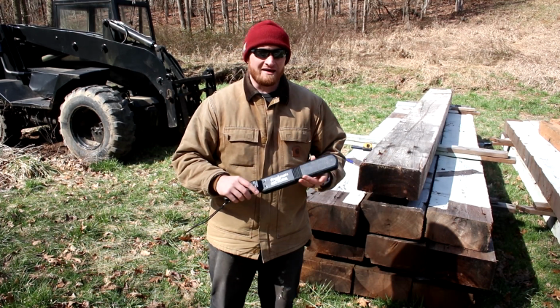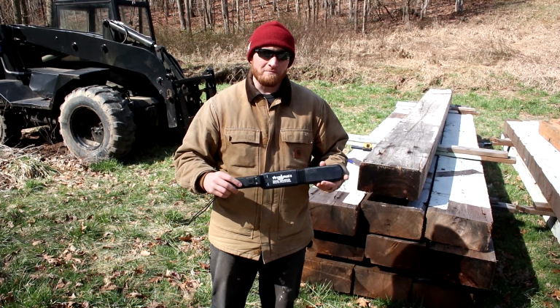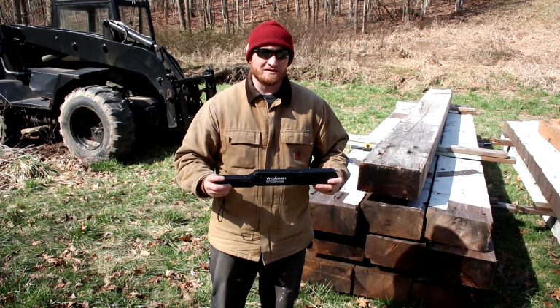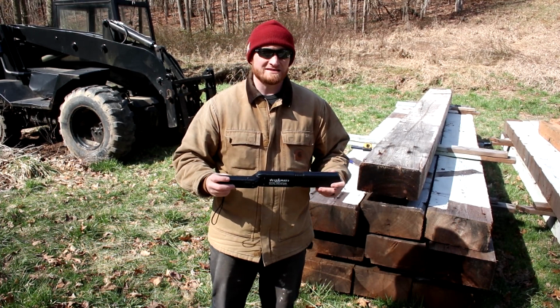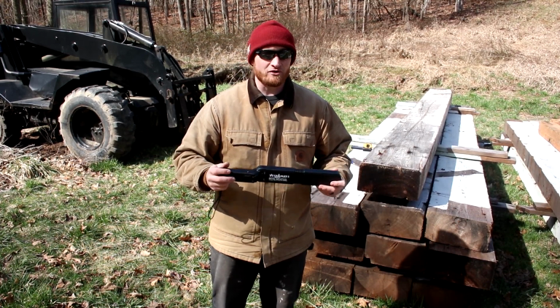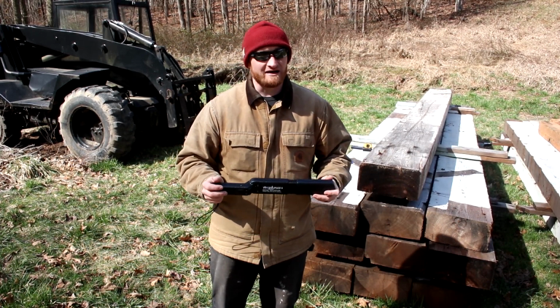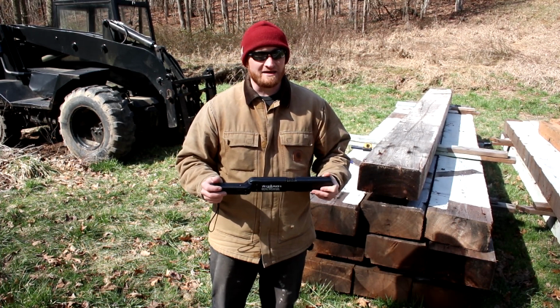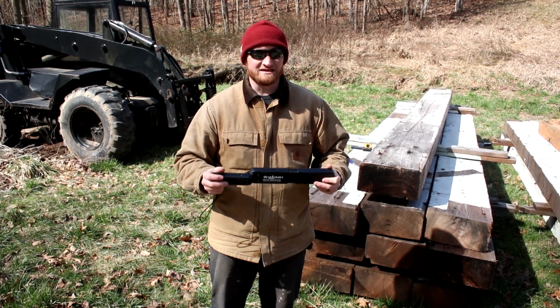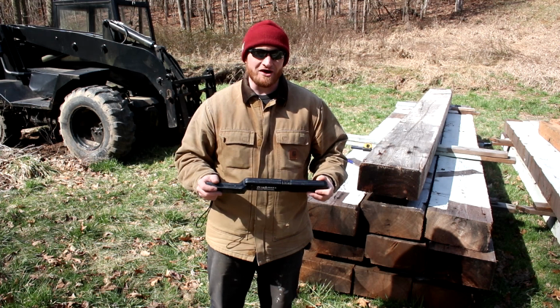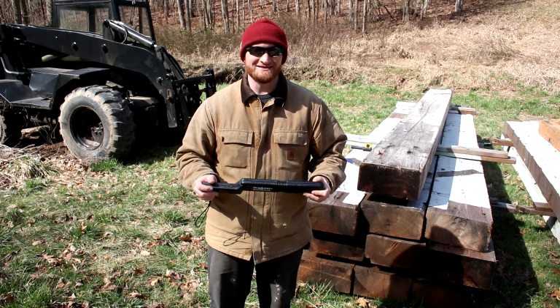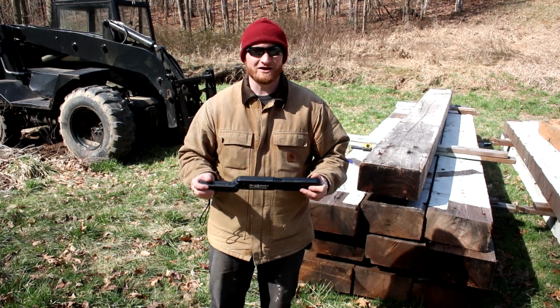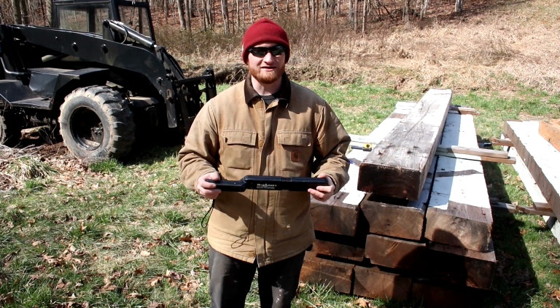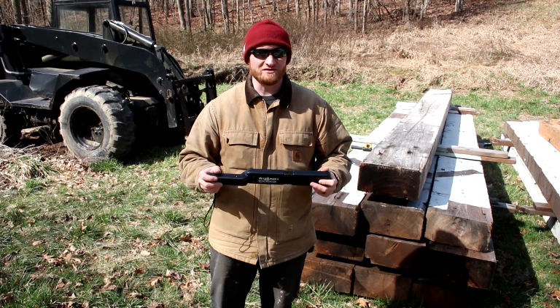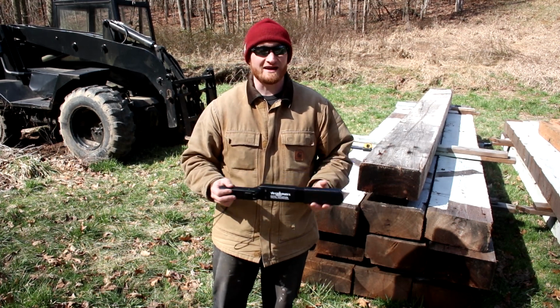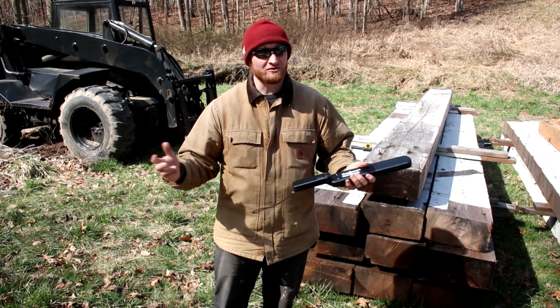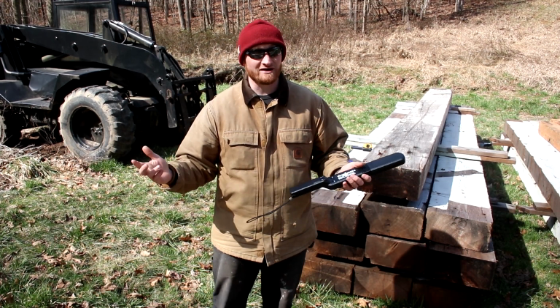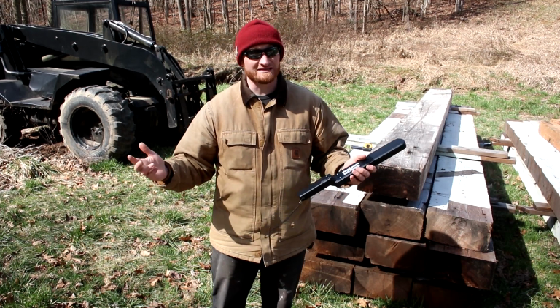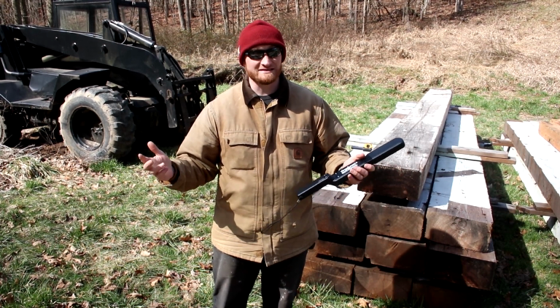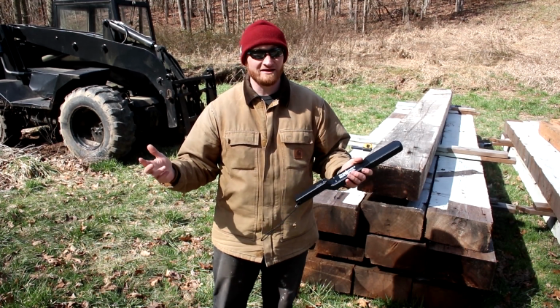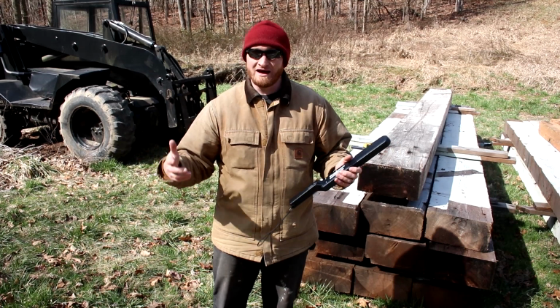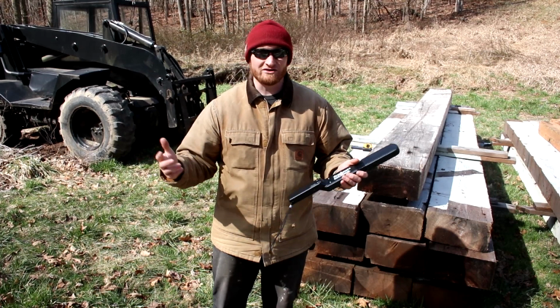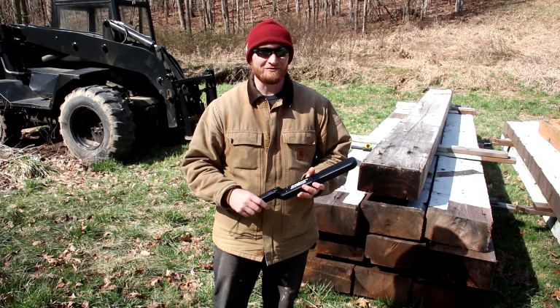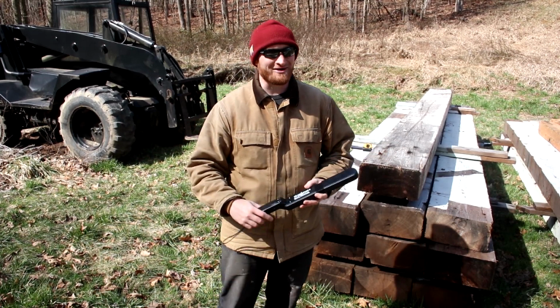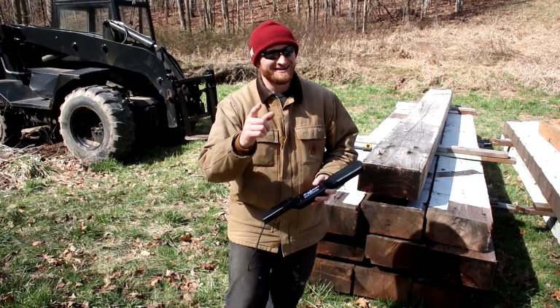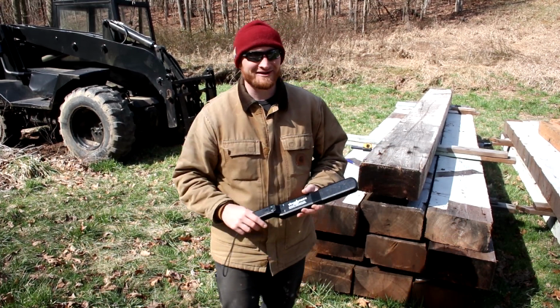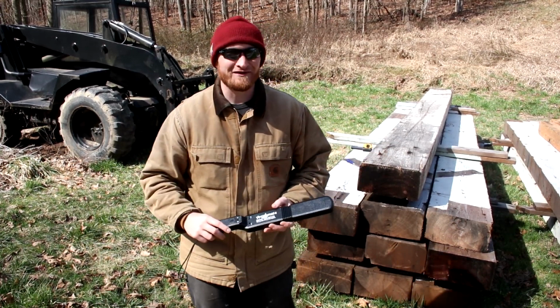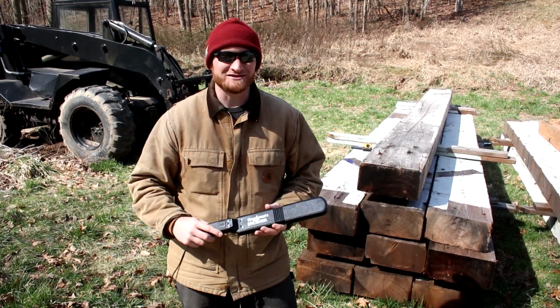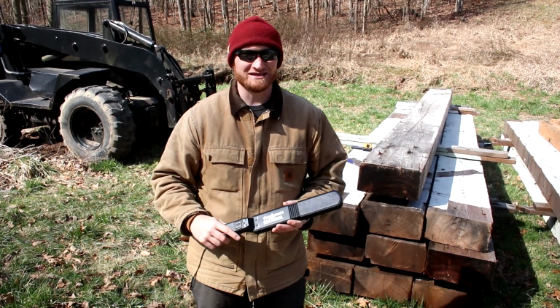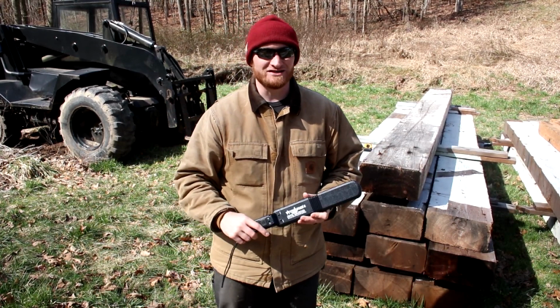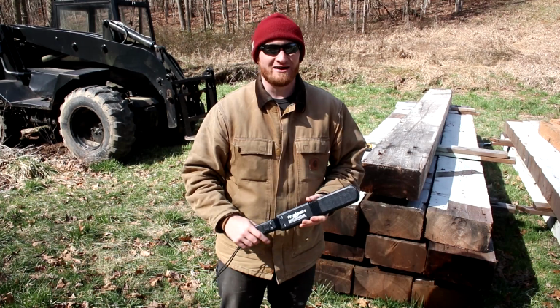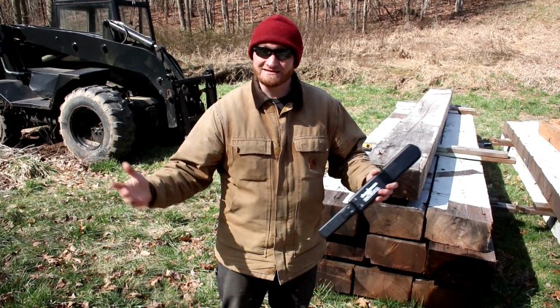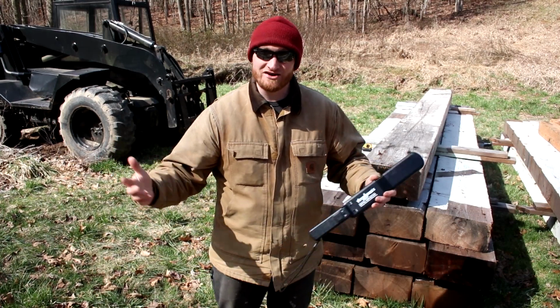My hope is that we're going to get some mortises cut in the beams in this video. After the mortises are cut, it's as simple as assembling and then starting to lift the walls of the barn. We're getting very, very close to finishing this project. All right guys, let's get started.